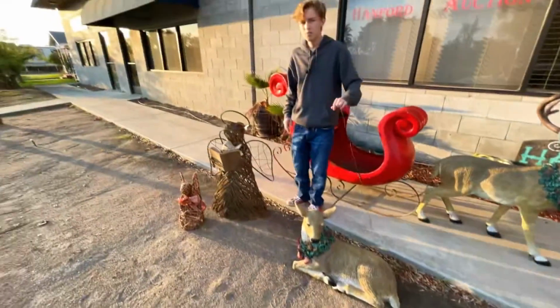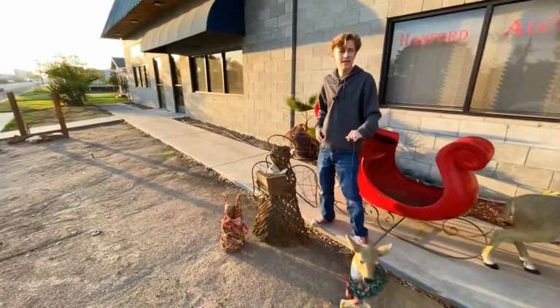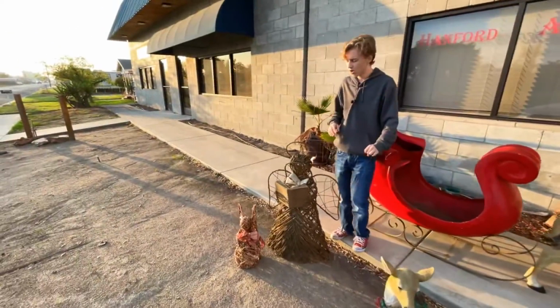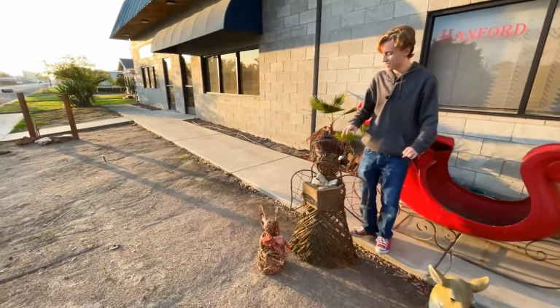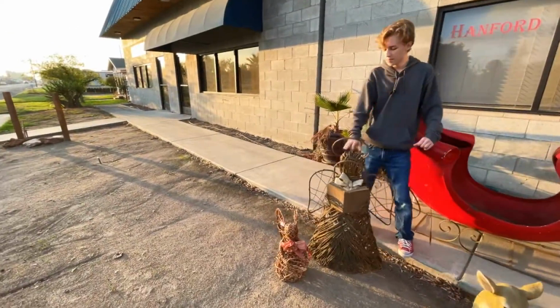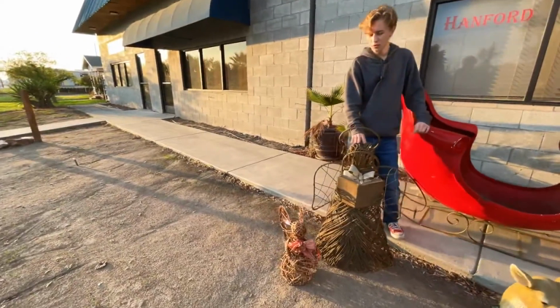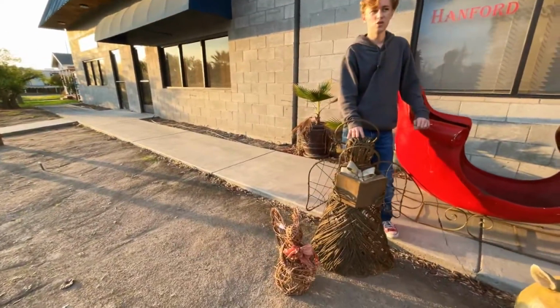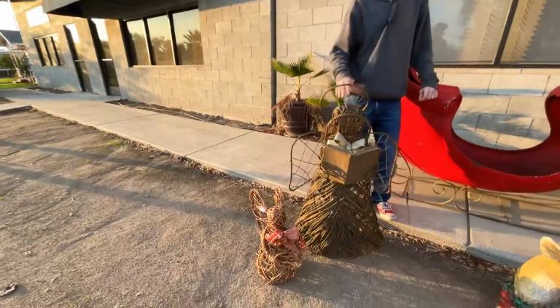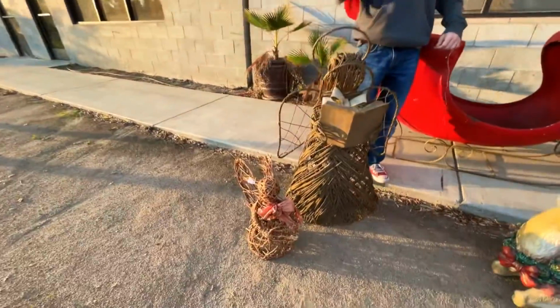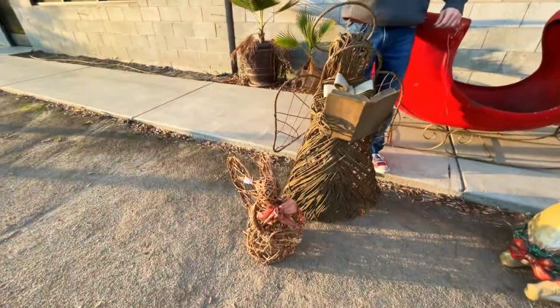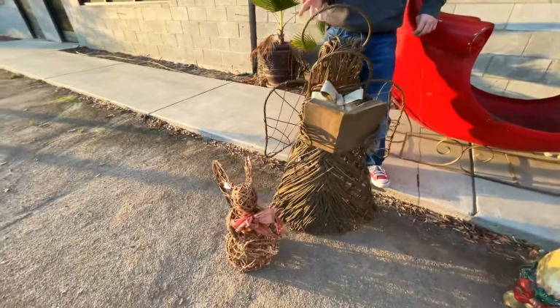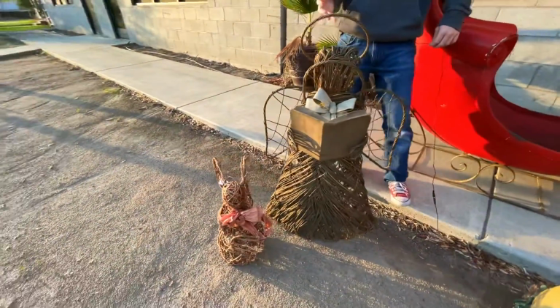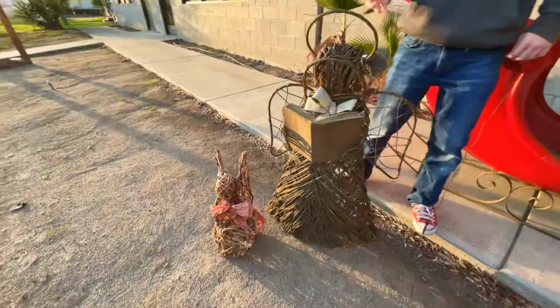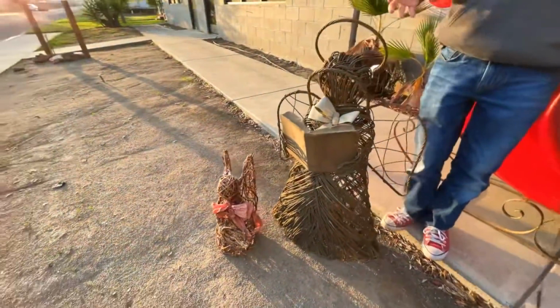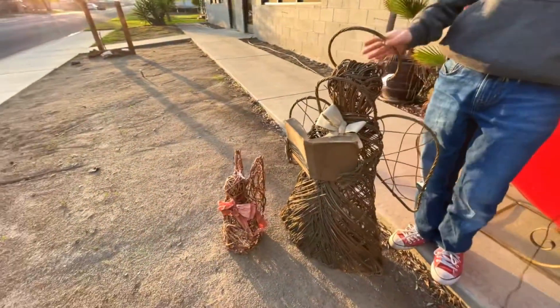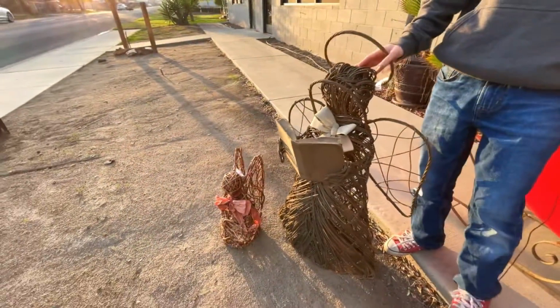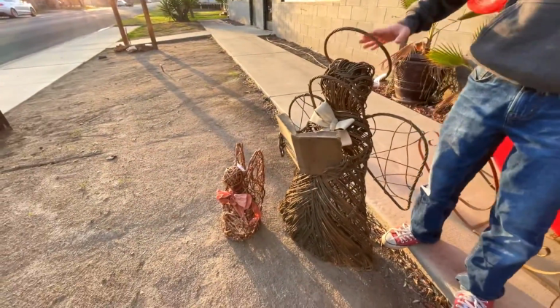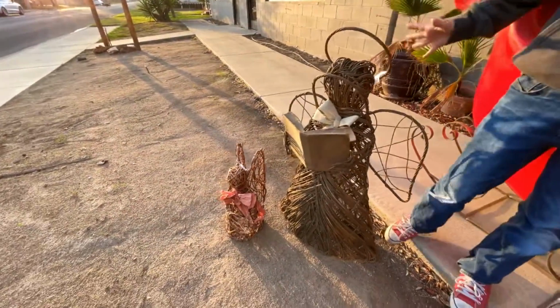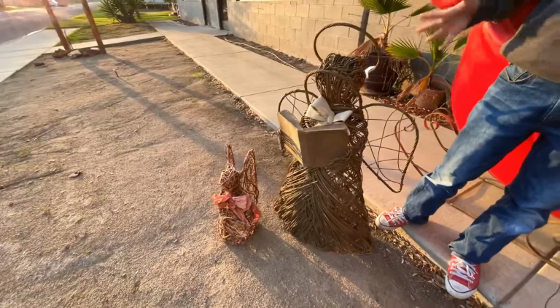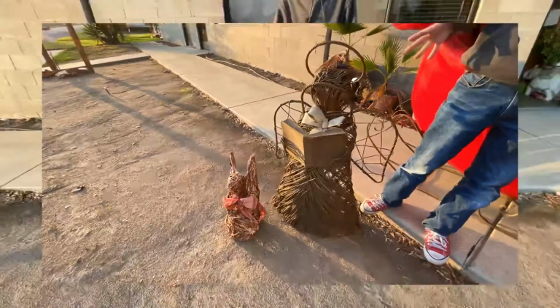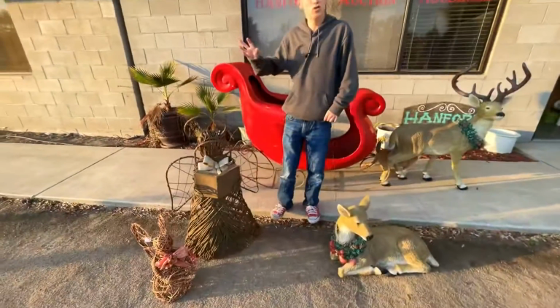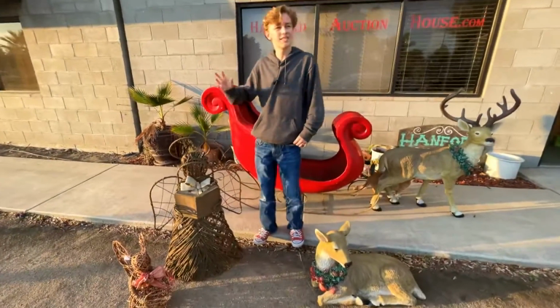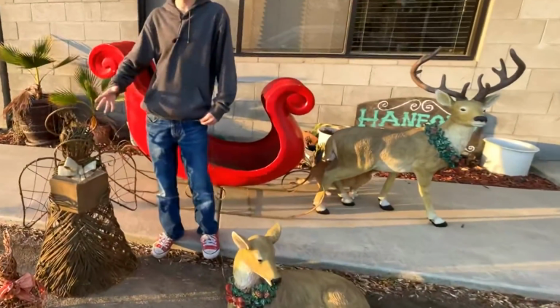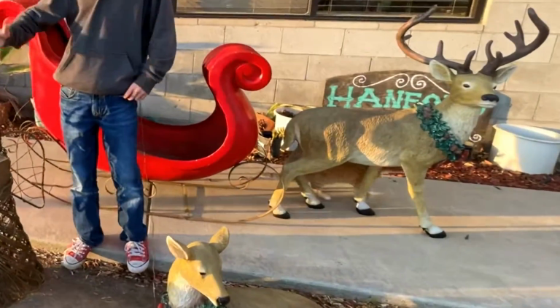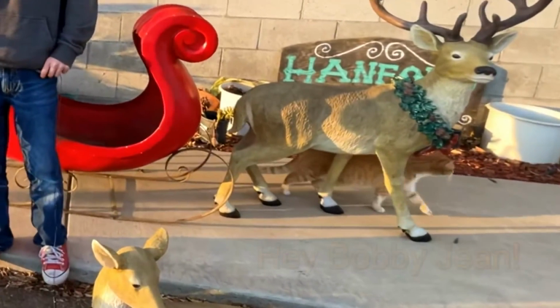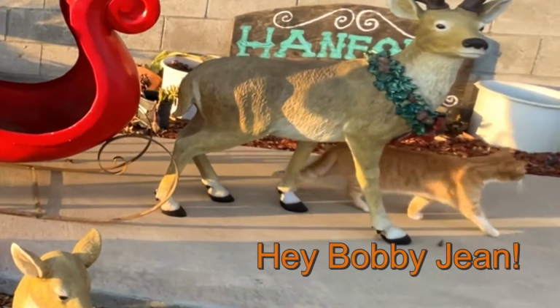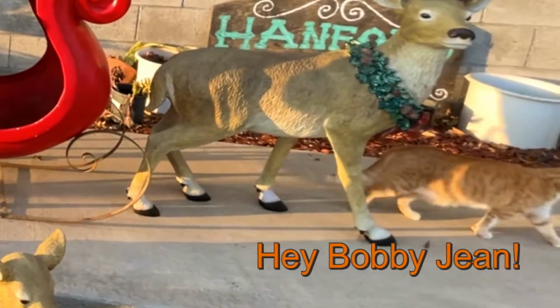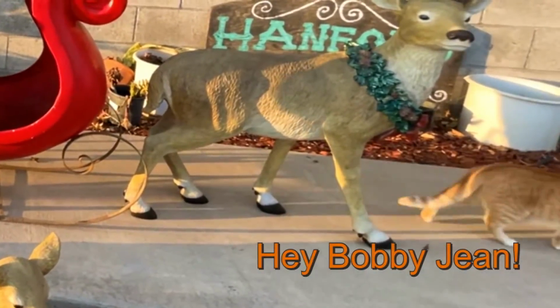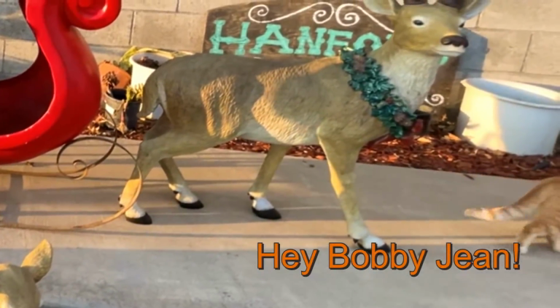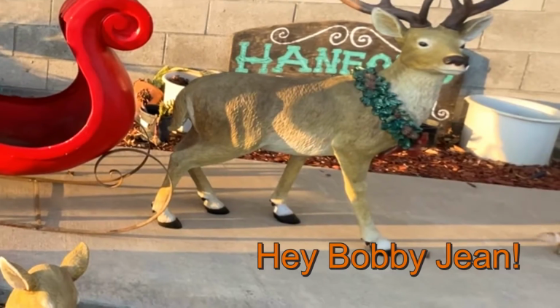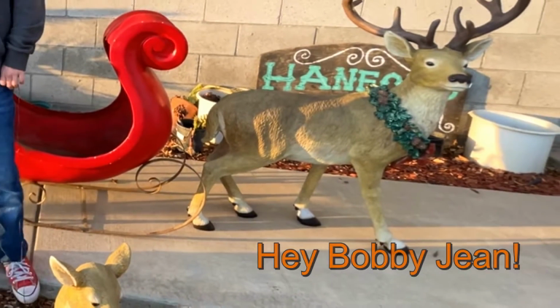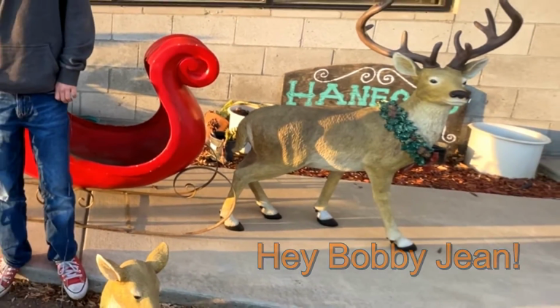Moving on, we have these beautiful angels that have a beautiful woodsy vibe to them. You could put these out for Thanksgiving or Christmas — they would look great. It's truly a sight to be seen, and perfect if you're going for a real outdoorsy woodland Christmas look.